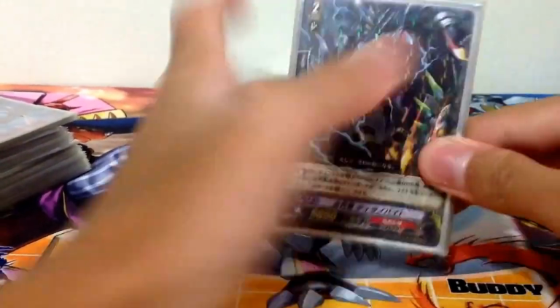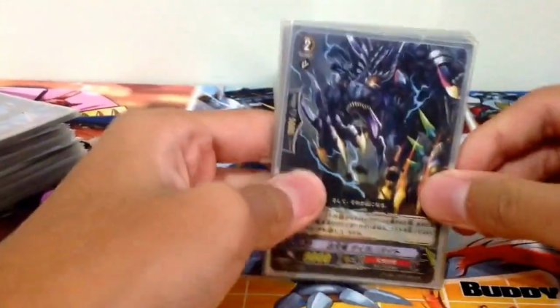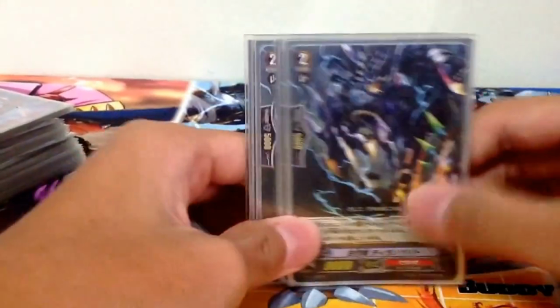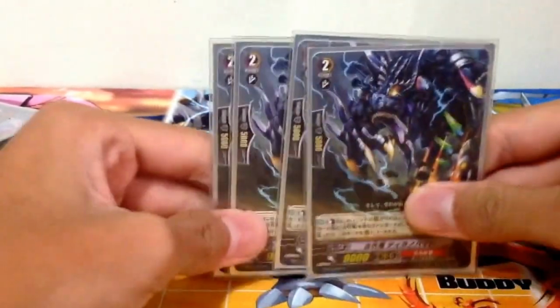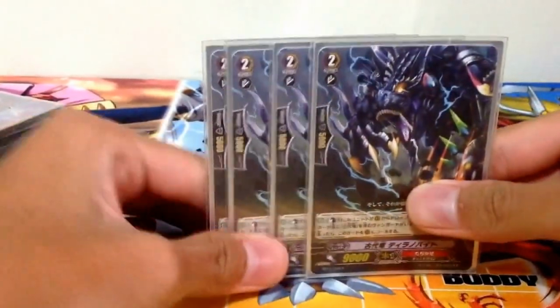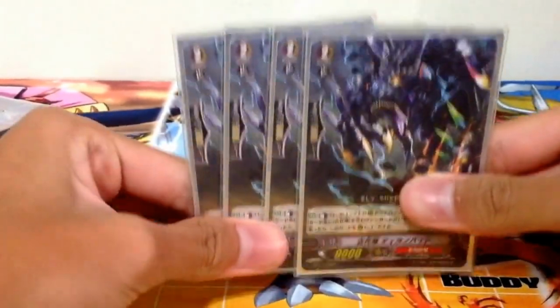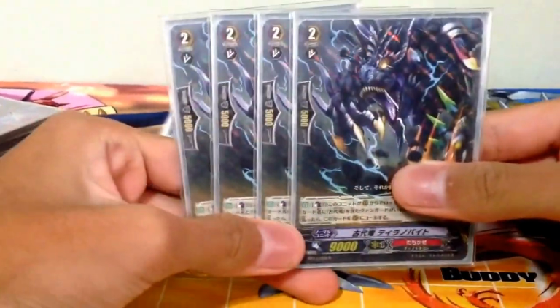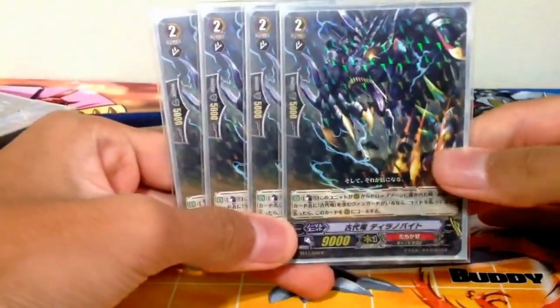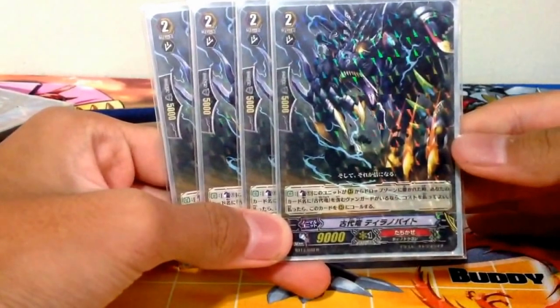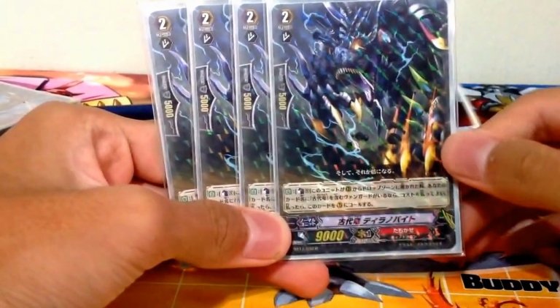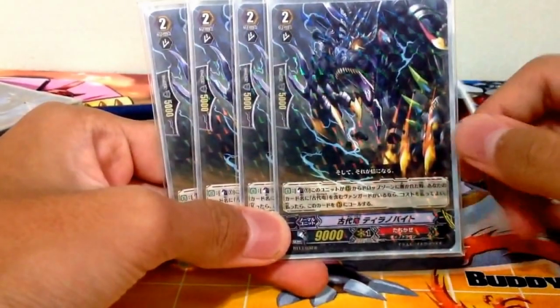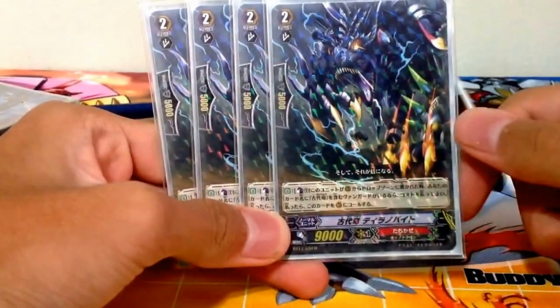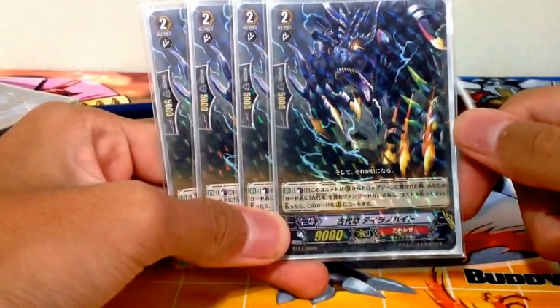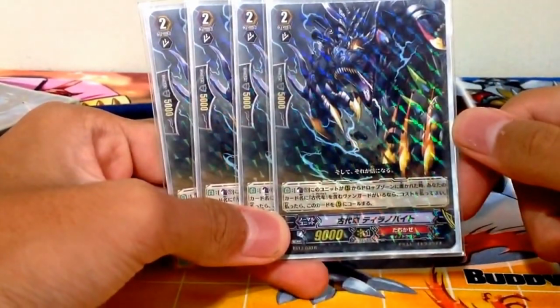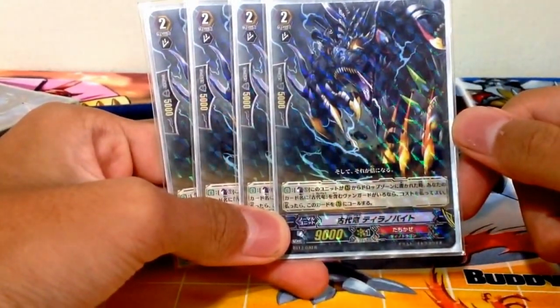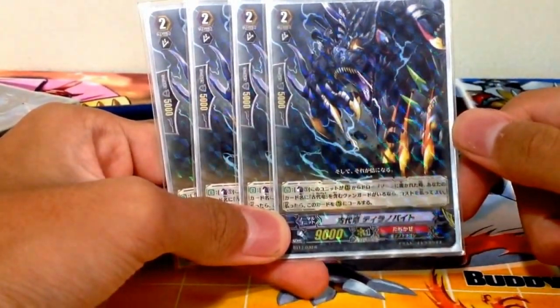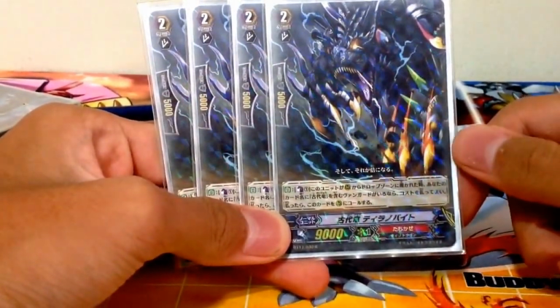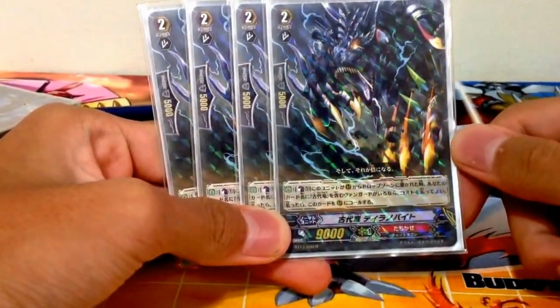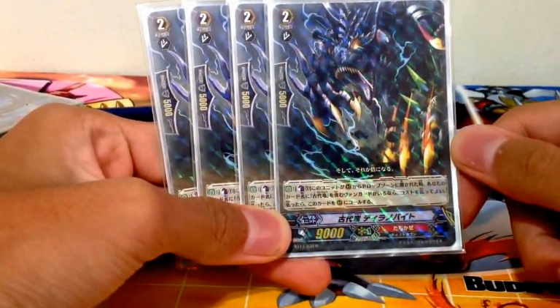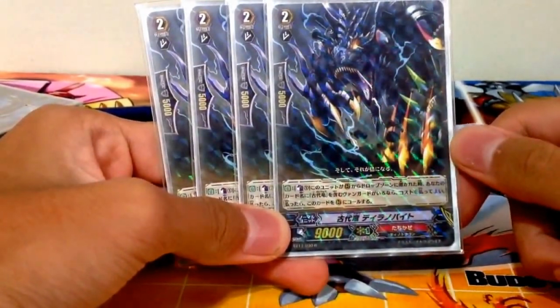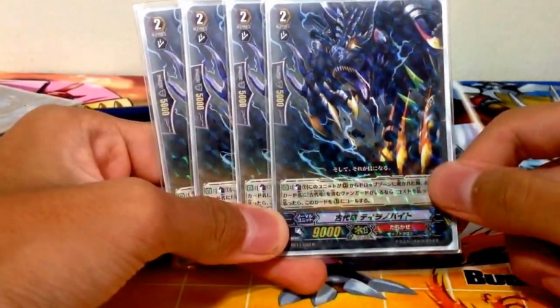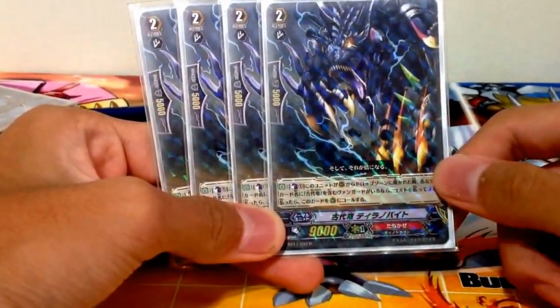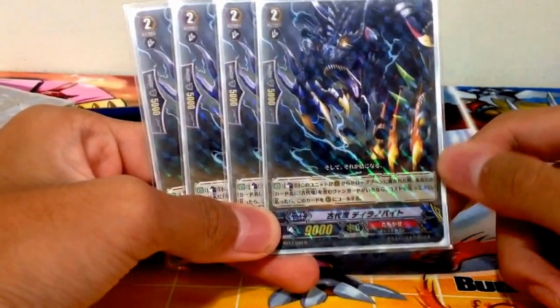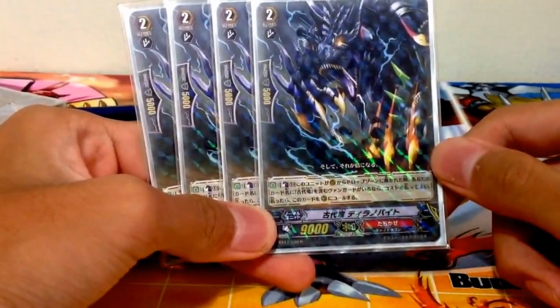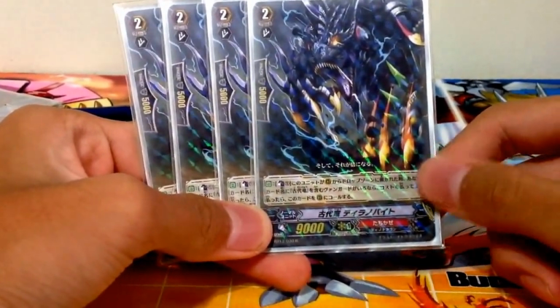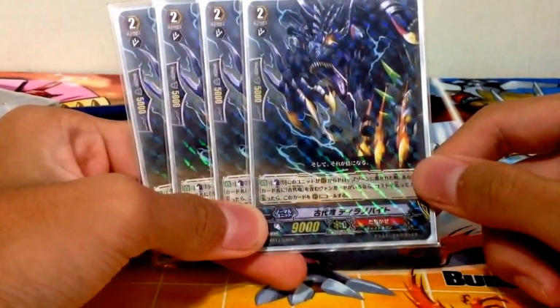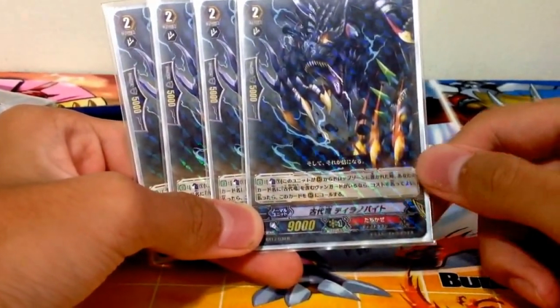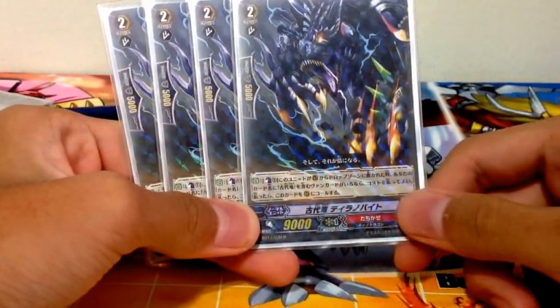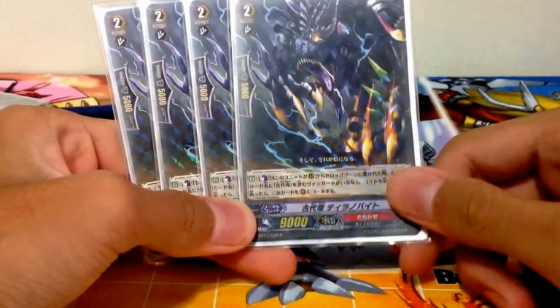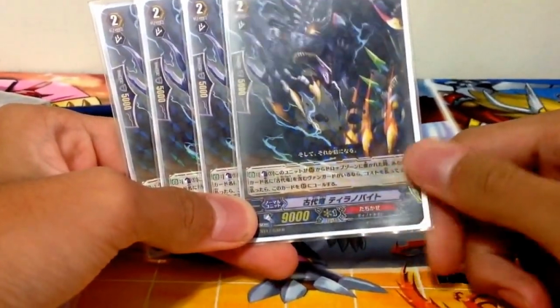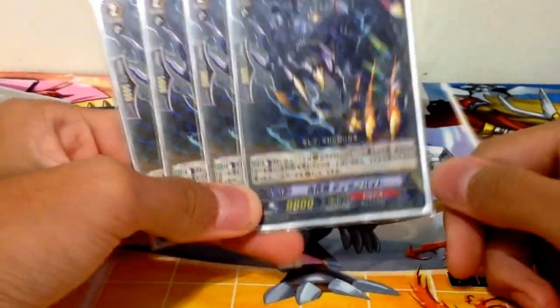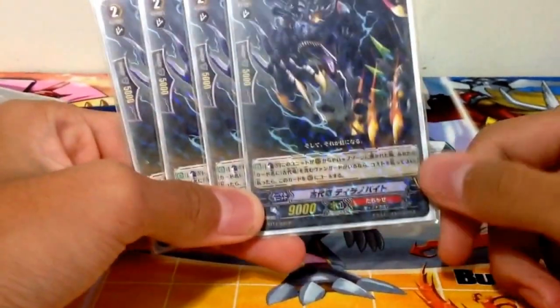Four copies of Tyranno Bite. Basically, when this unit is retired, you may pay the cost, and if you do, call this card back to the rear guard circle.